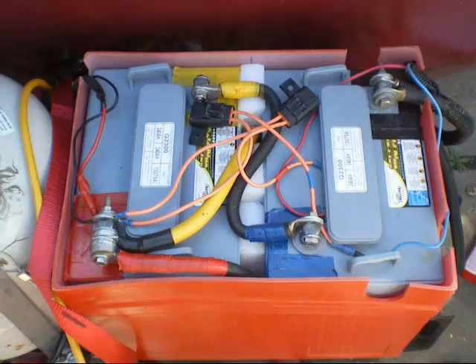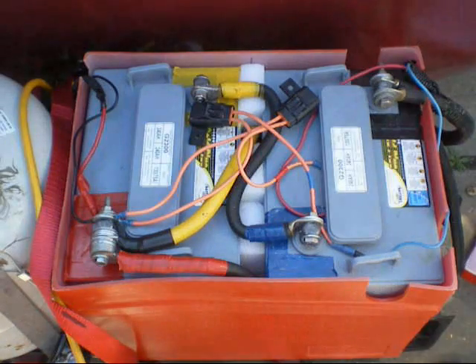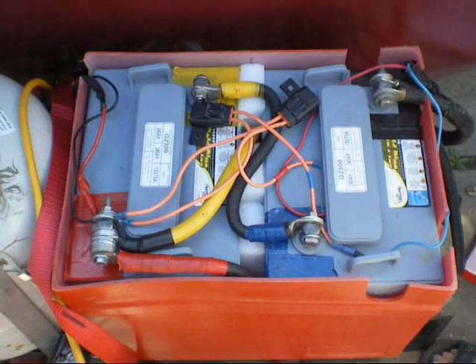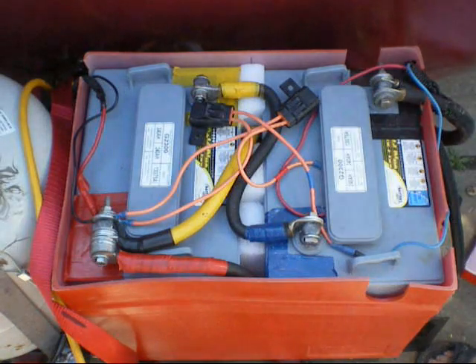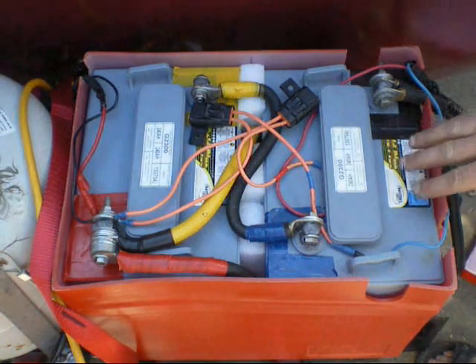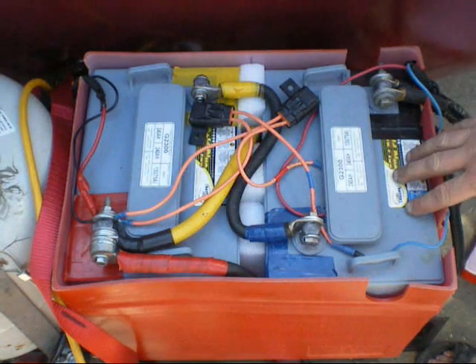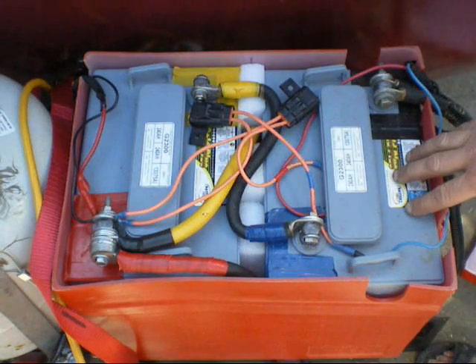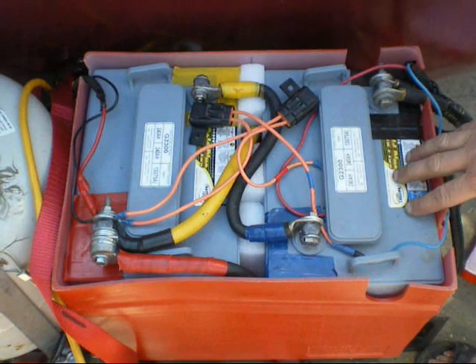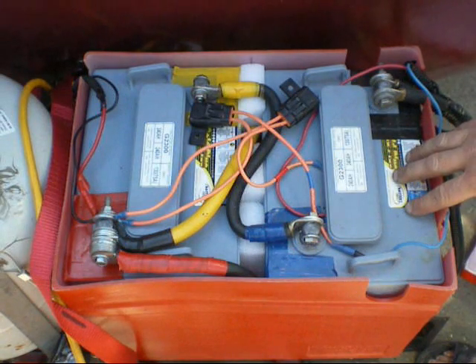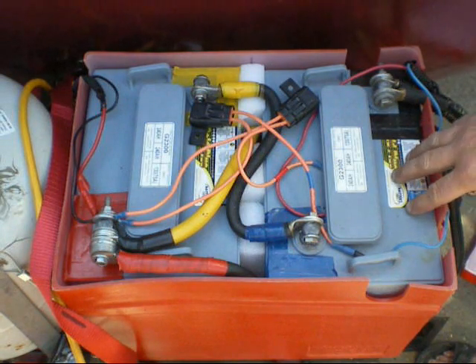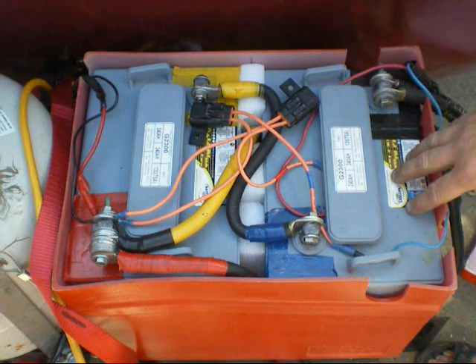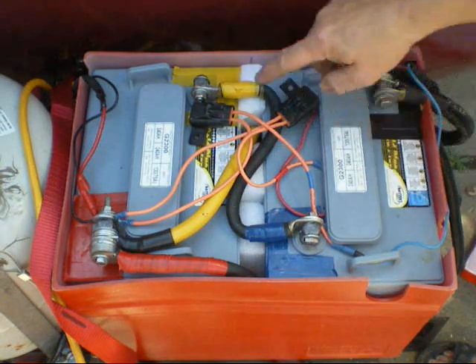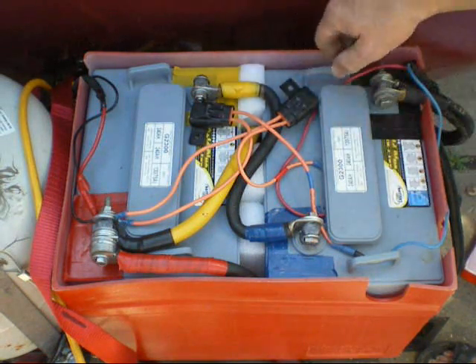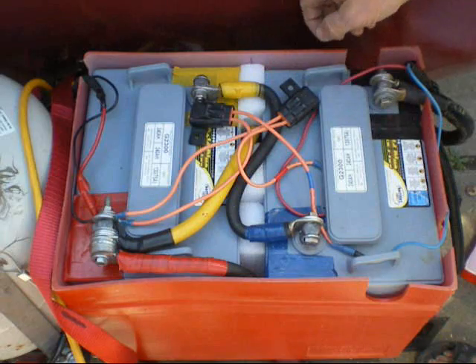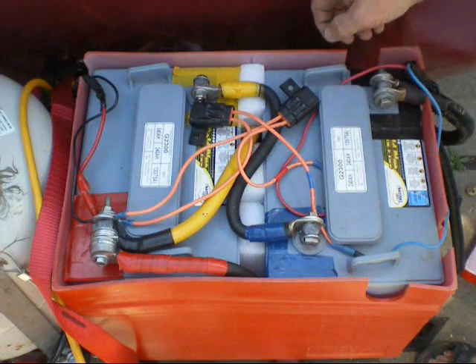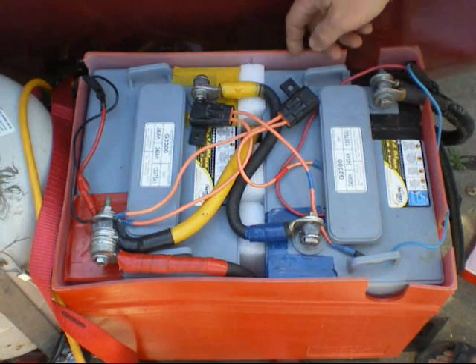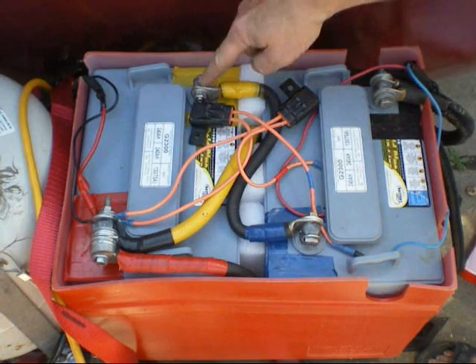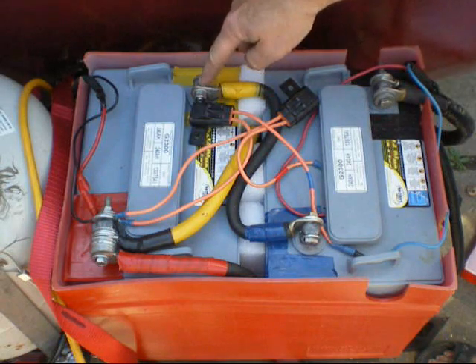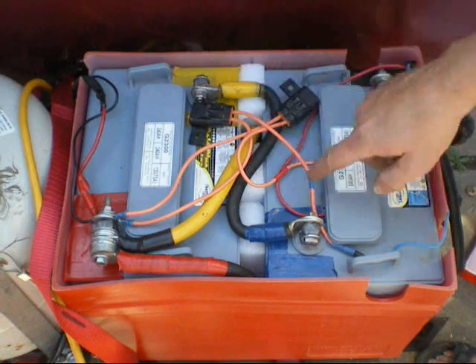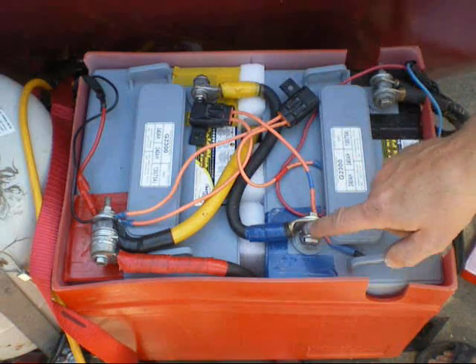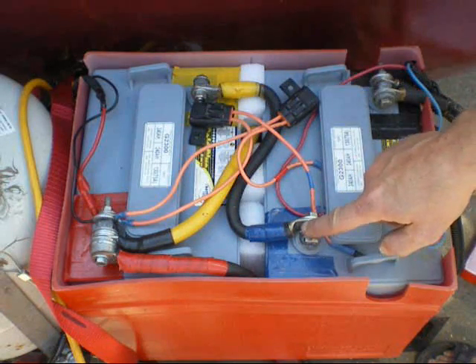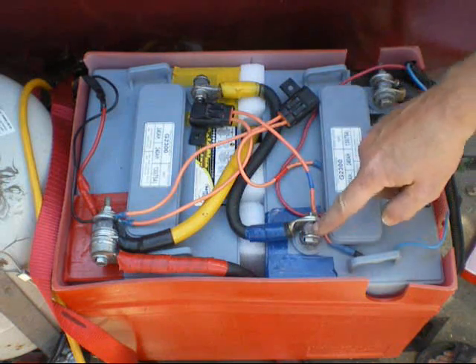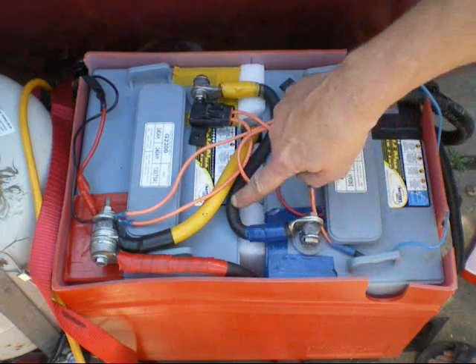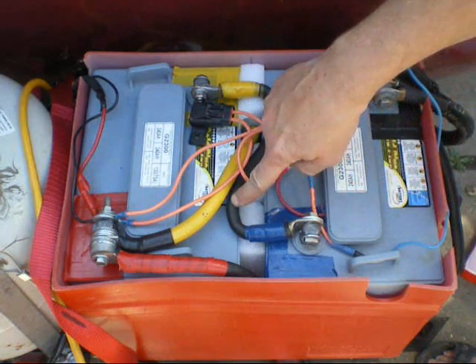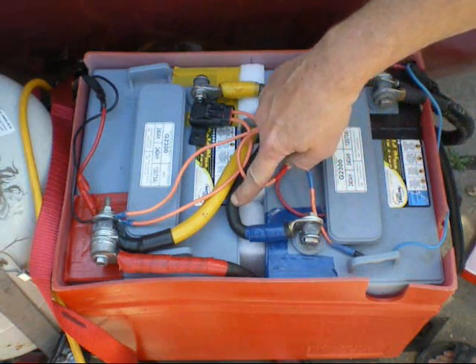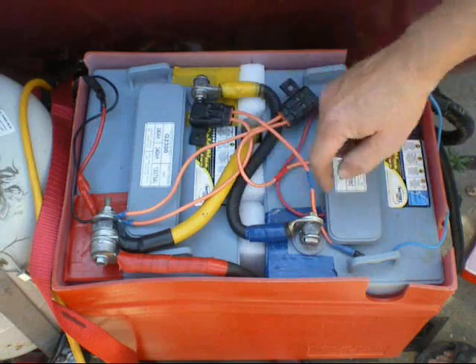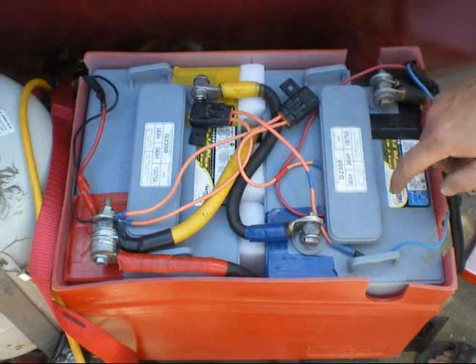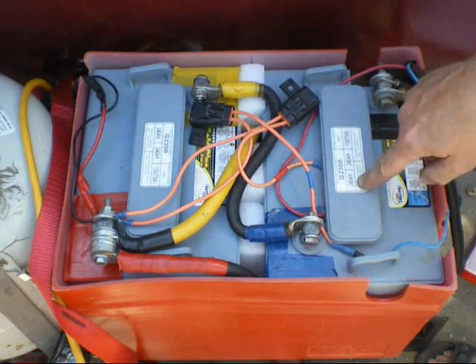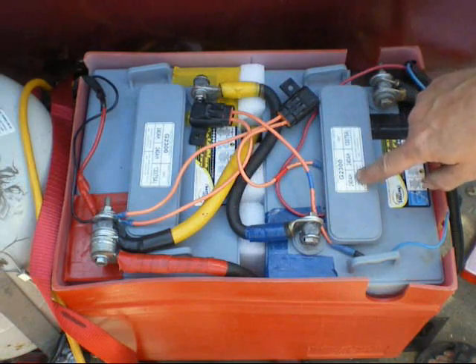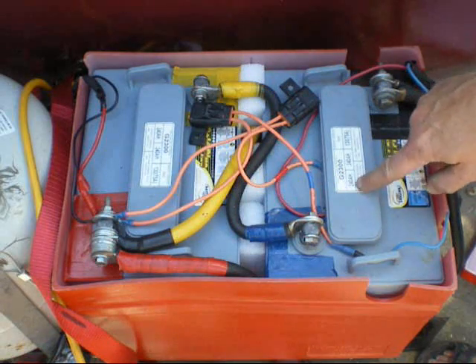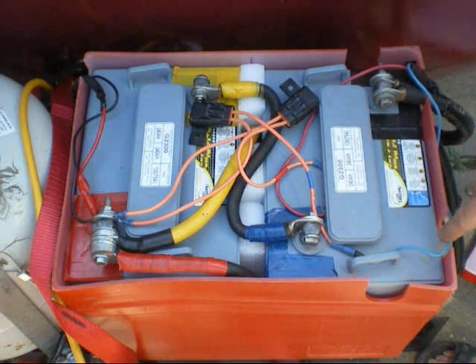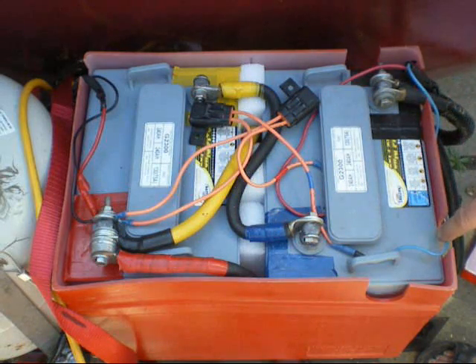This is my battery system. It's two 6-volt golf cart batteries hooked up in series — battery negative to battery positive. This is a 1-aught welding cable. They're rated at 240 amp hours.